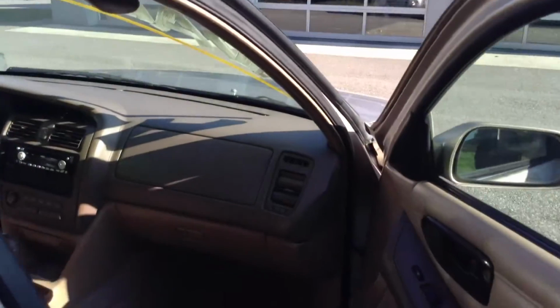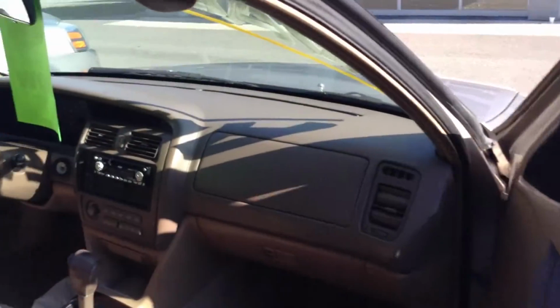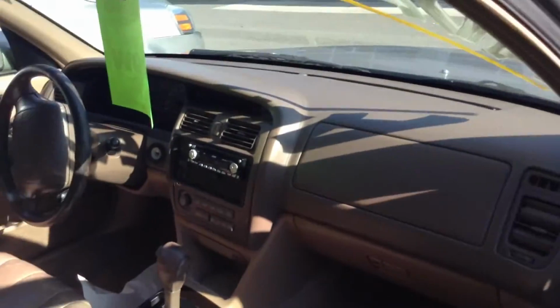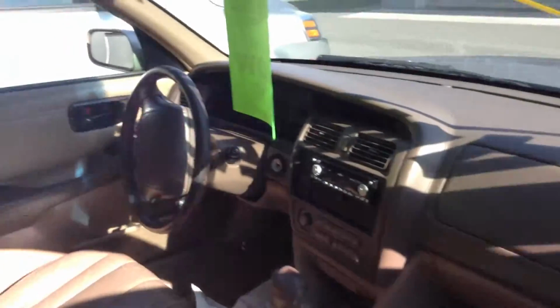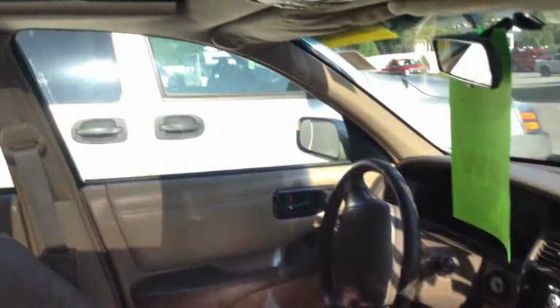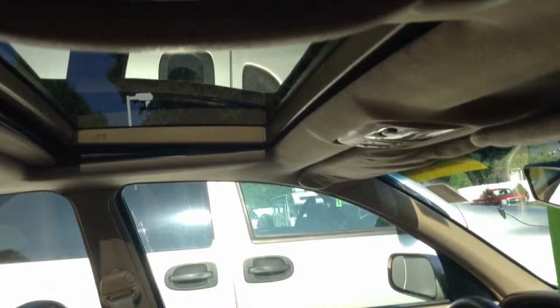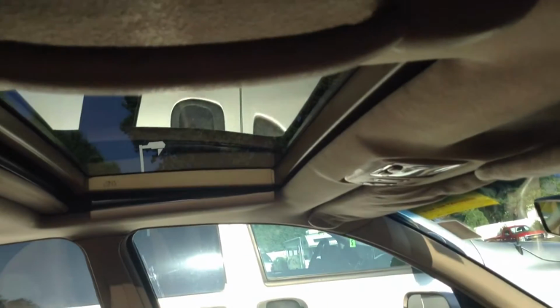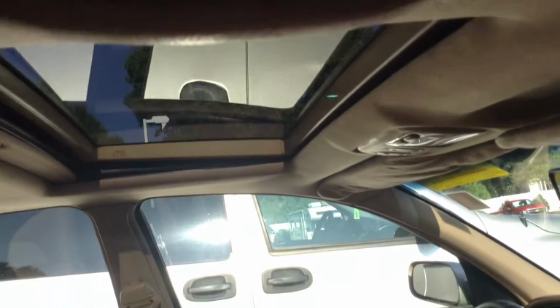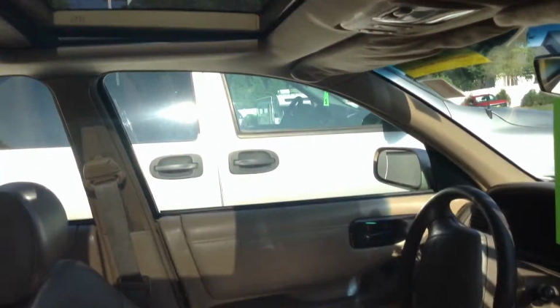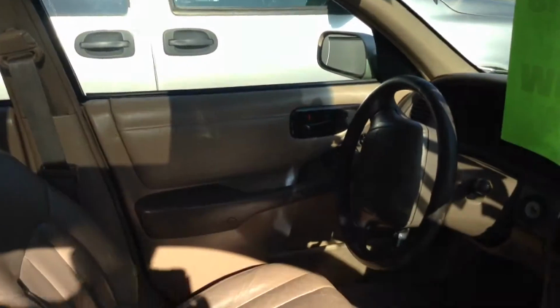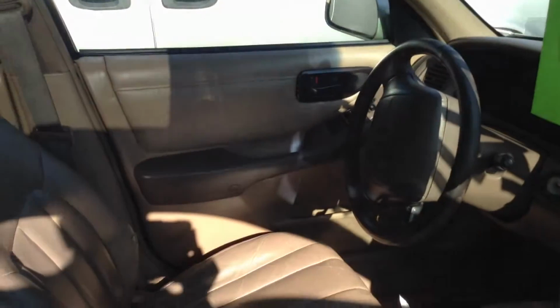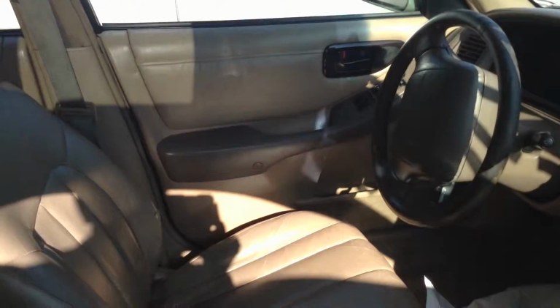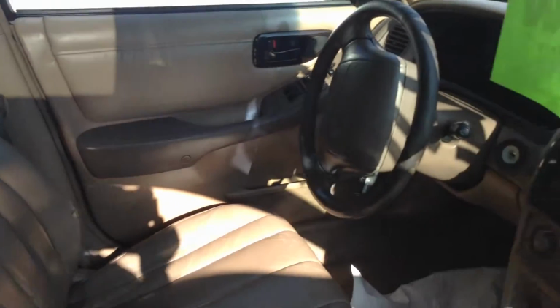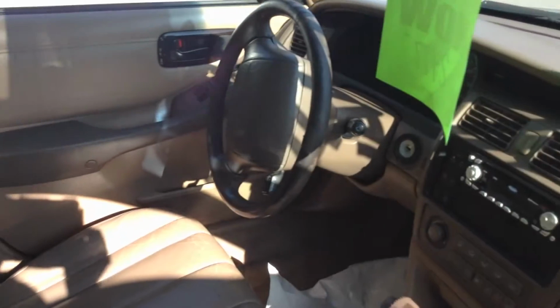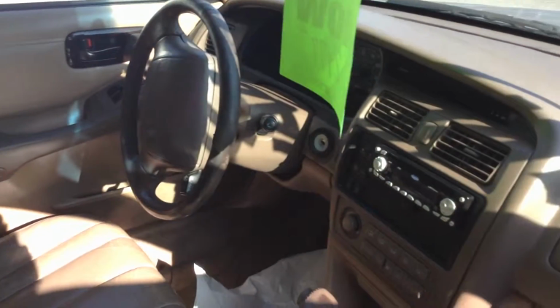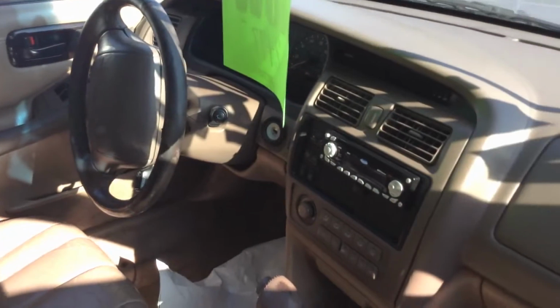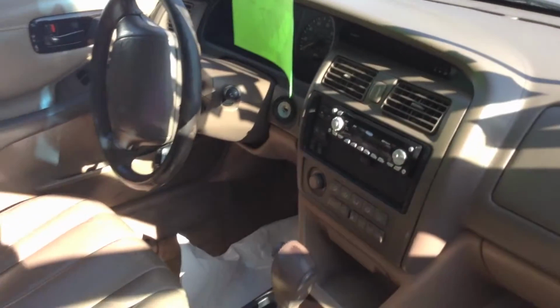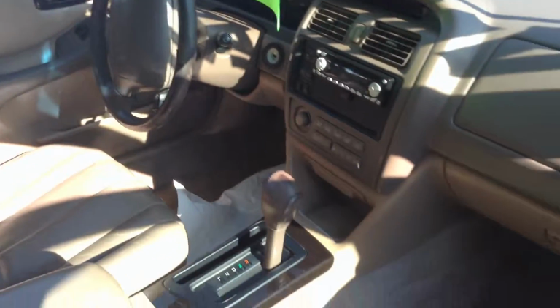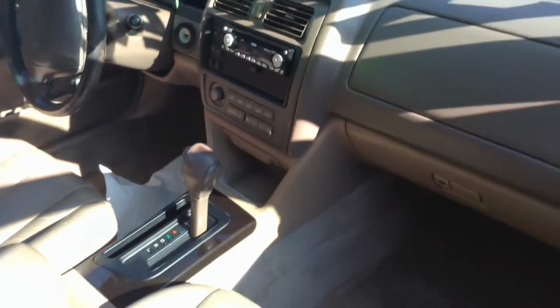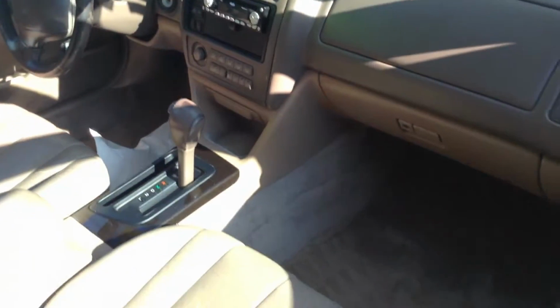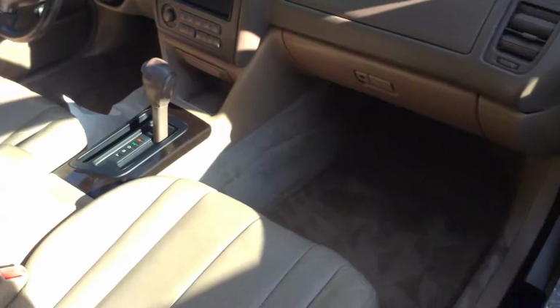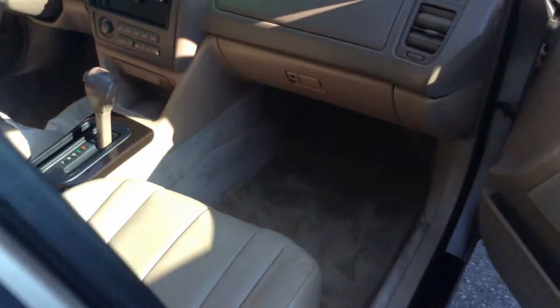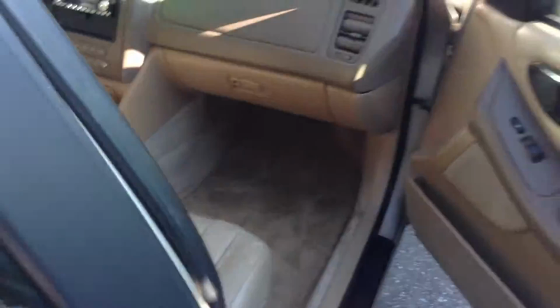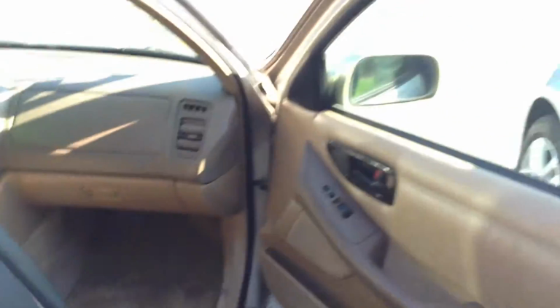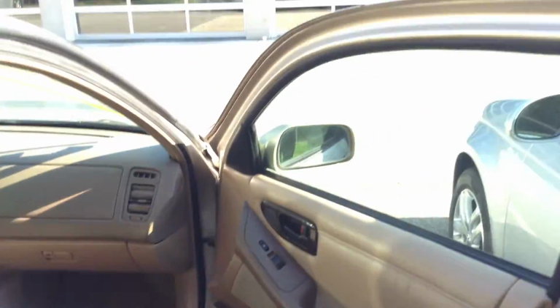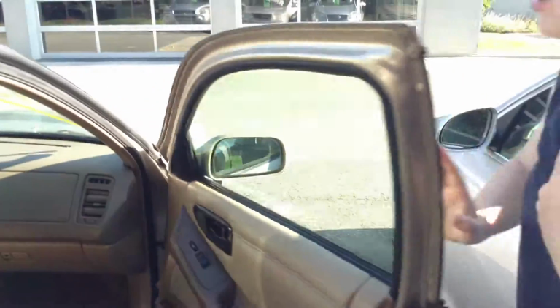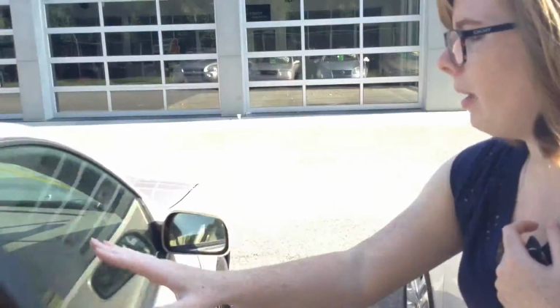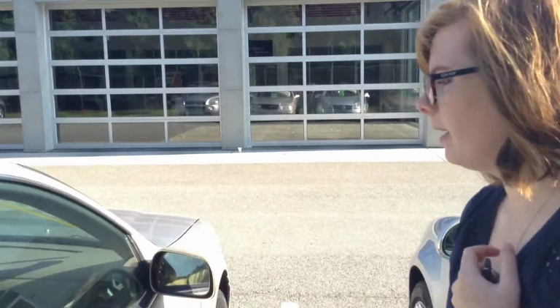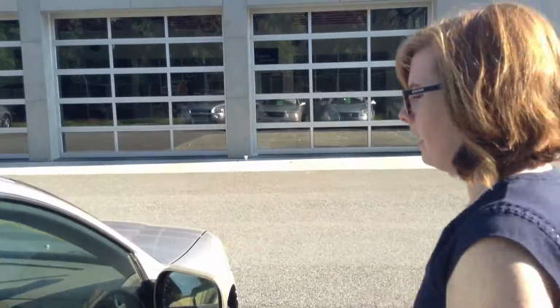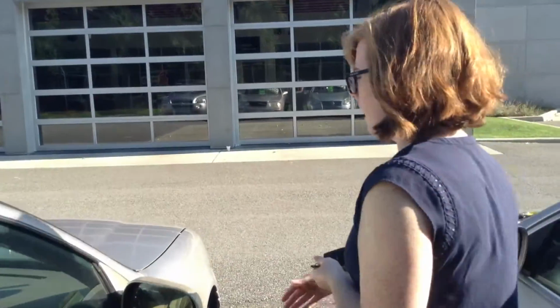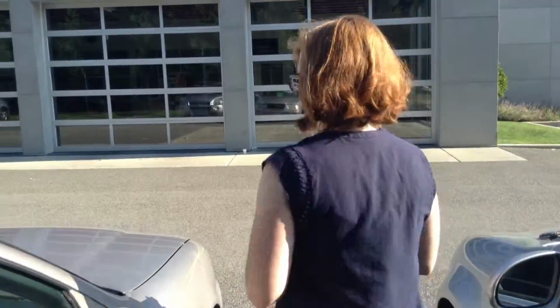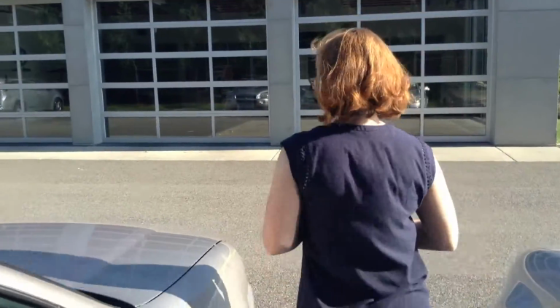There is a sunroof up front here, and it looks like you could put in a CD player. The seats look a little bit worn up here too, but not too bad. I'd probably give the inside a 7 out of 10.